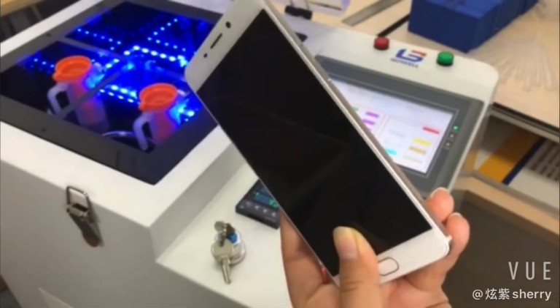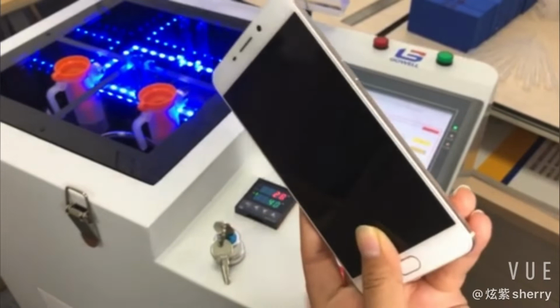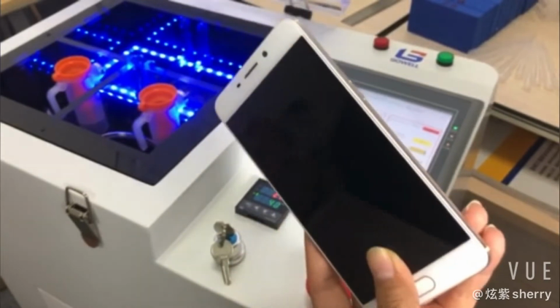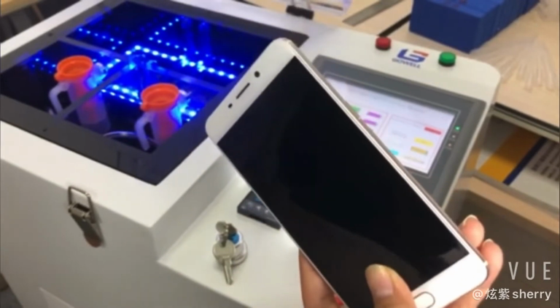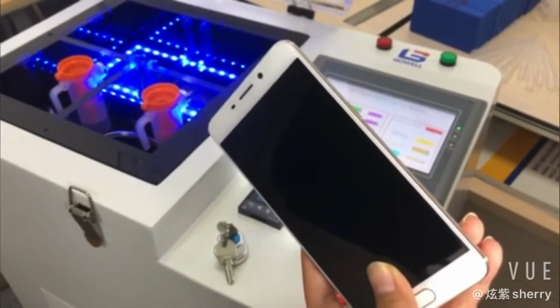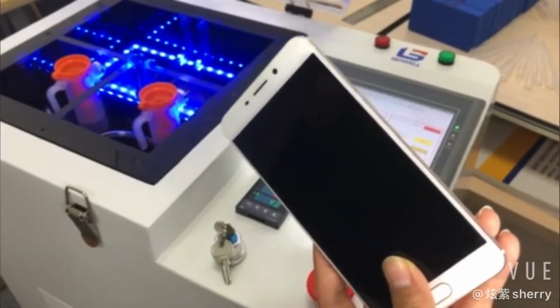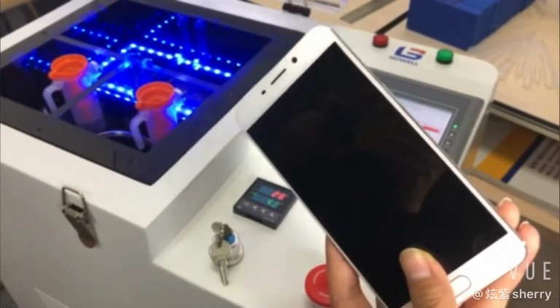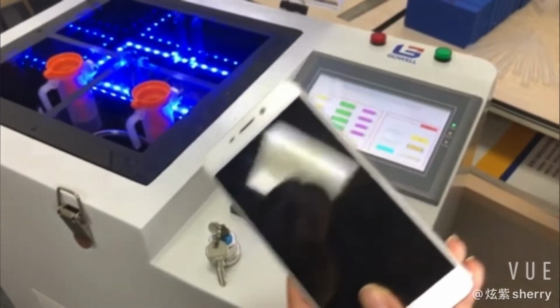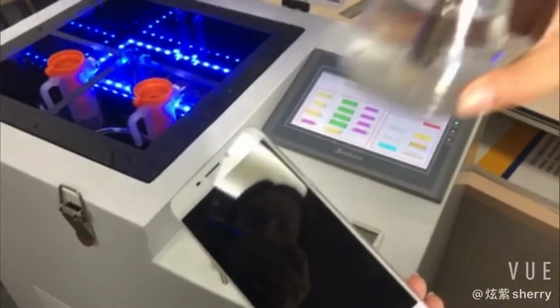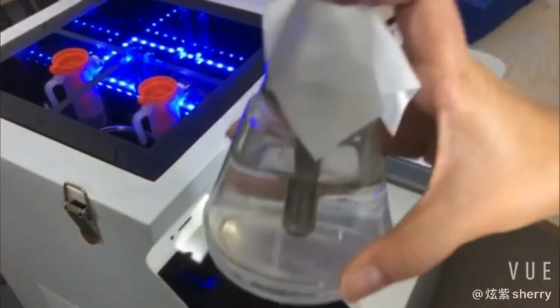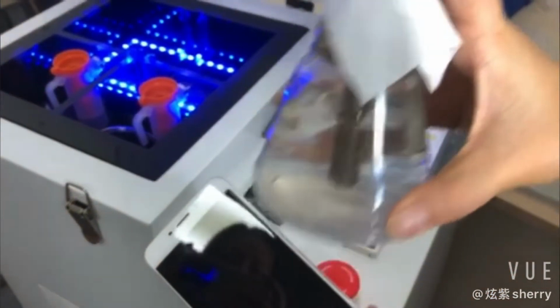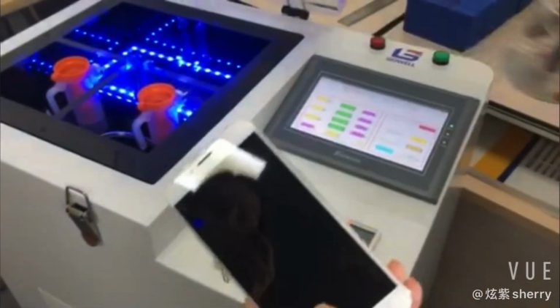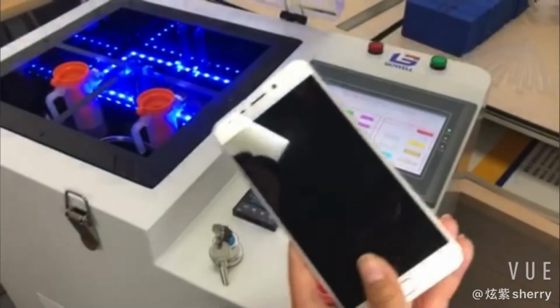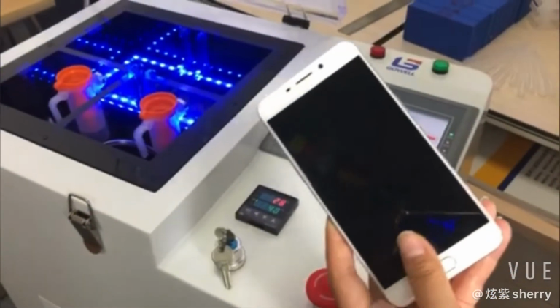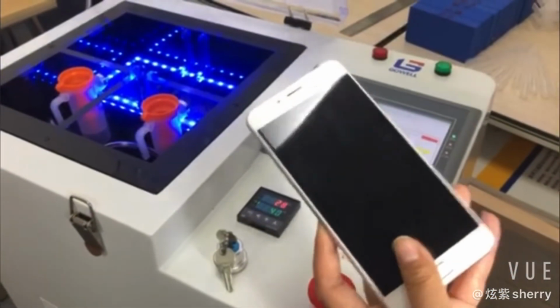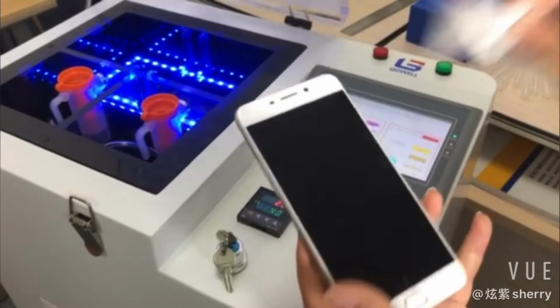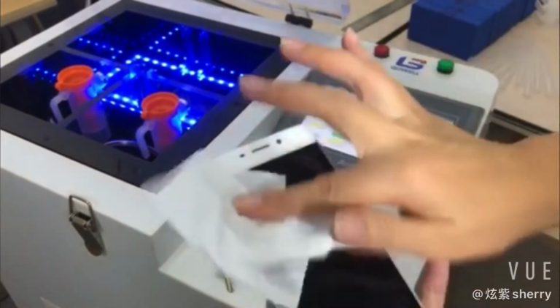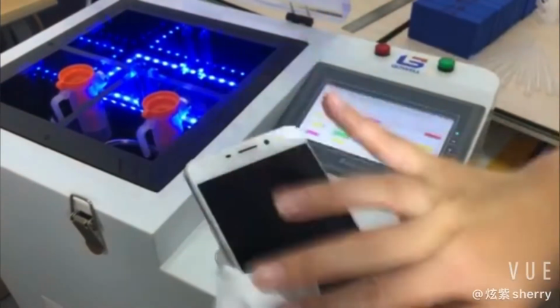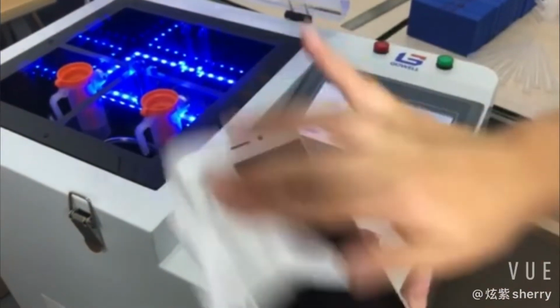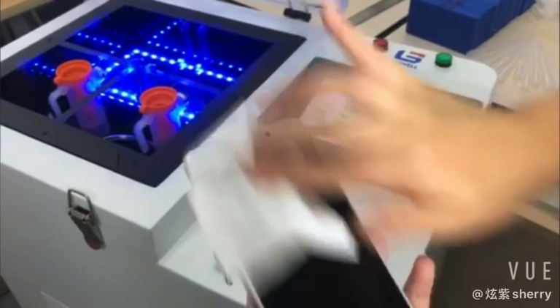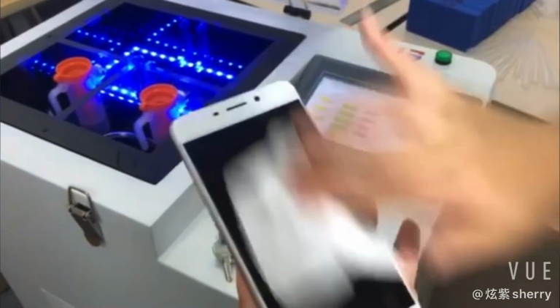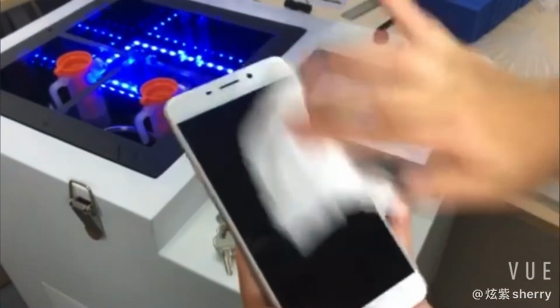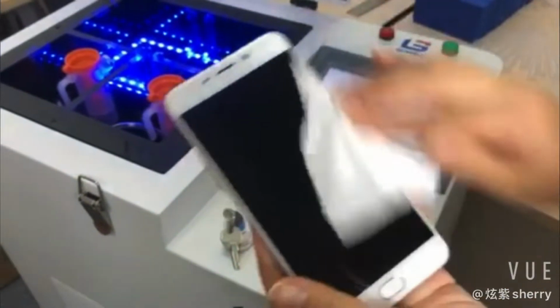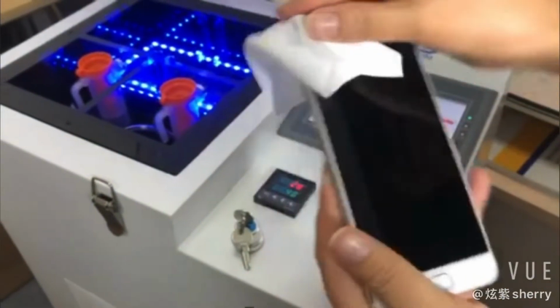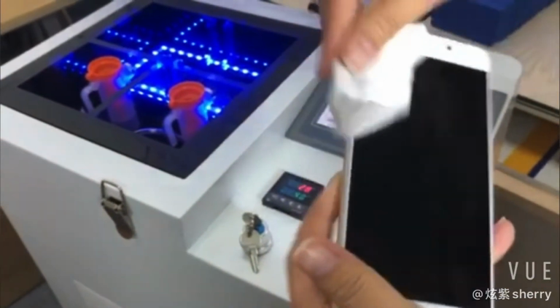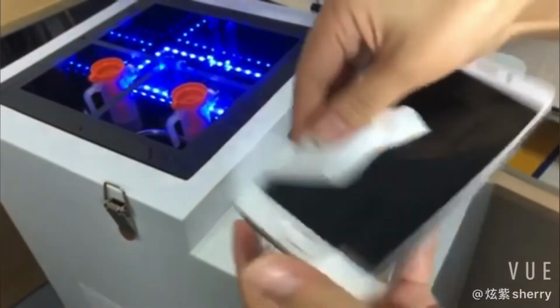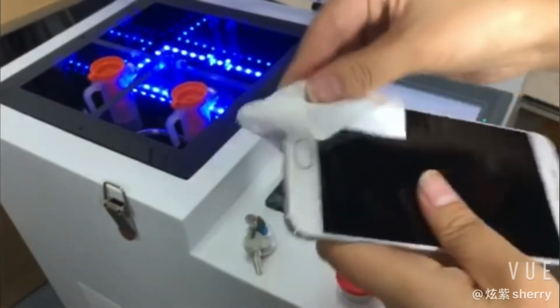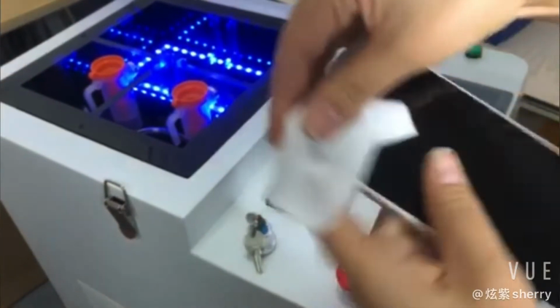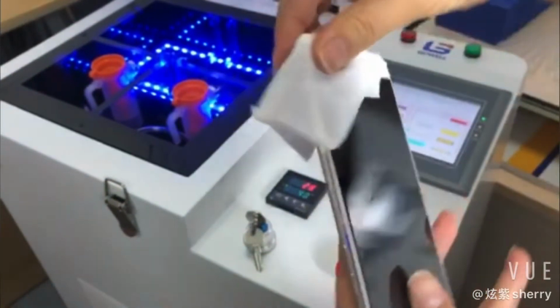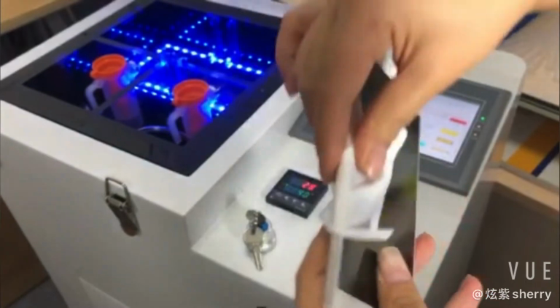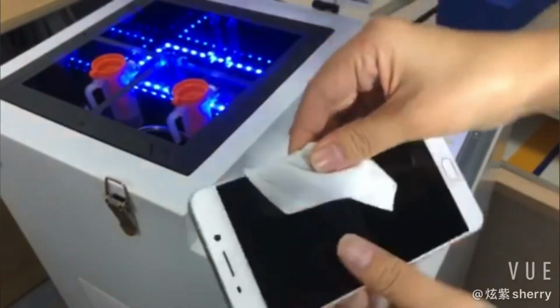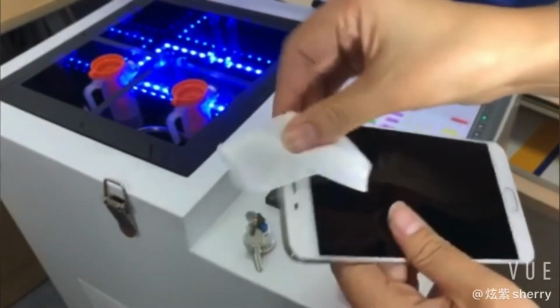And now we already turn off the phone and the SIM card we already picked out. So we started to clean it. This is our article. We clean it.